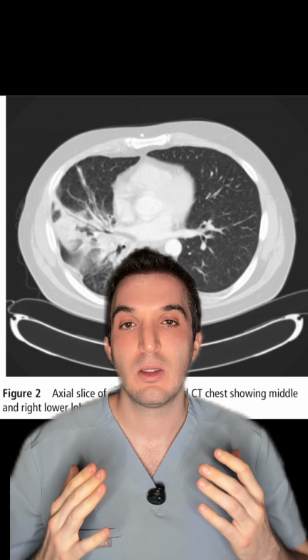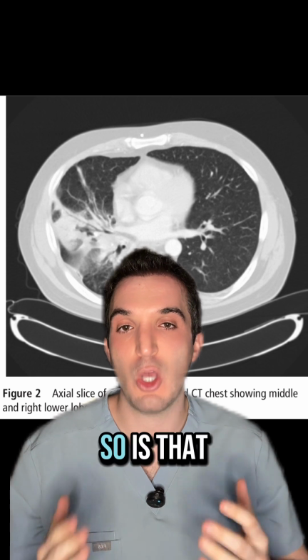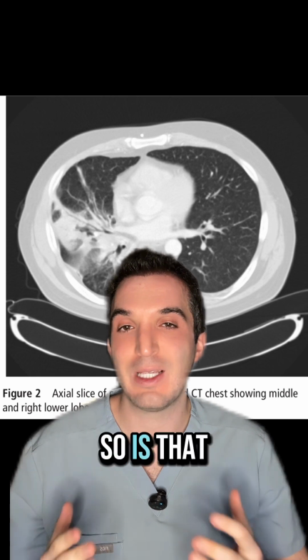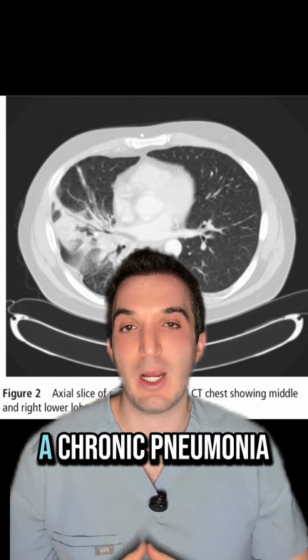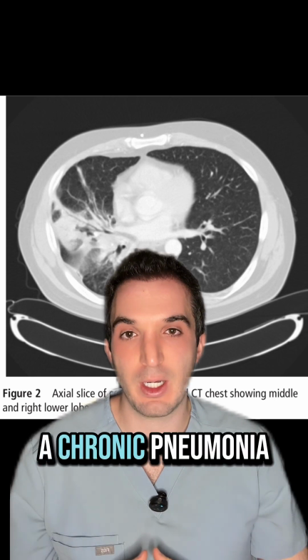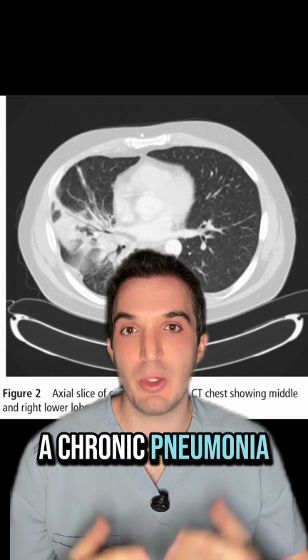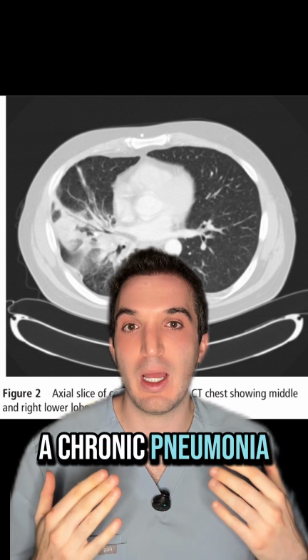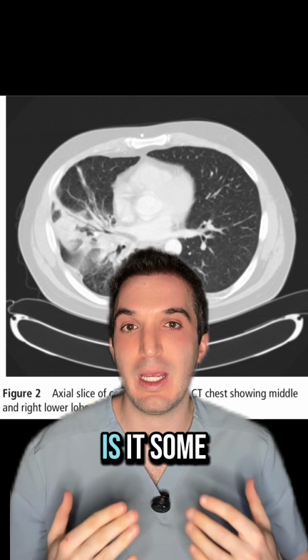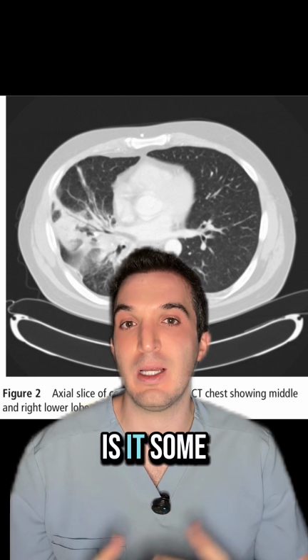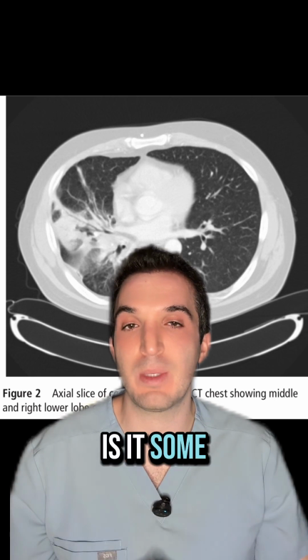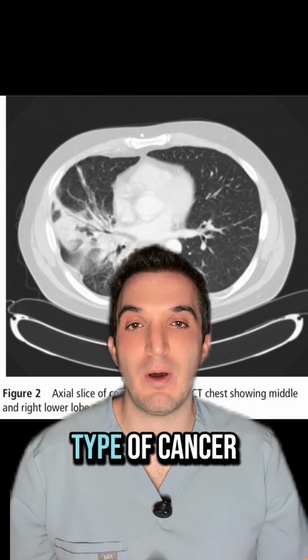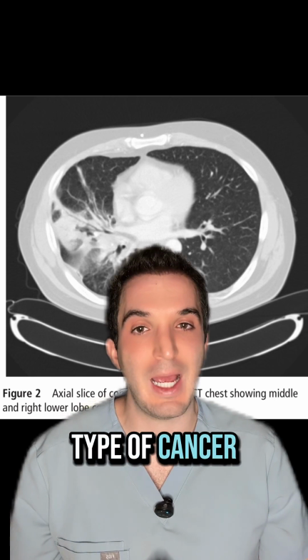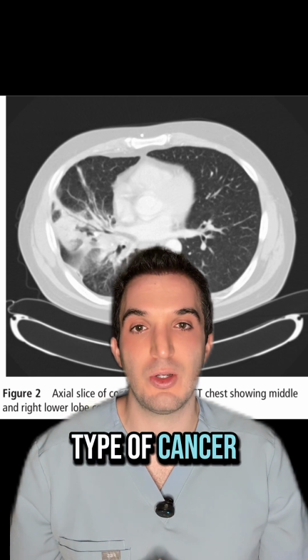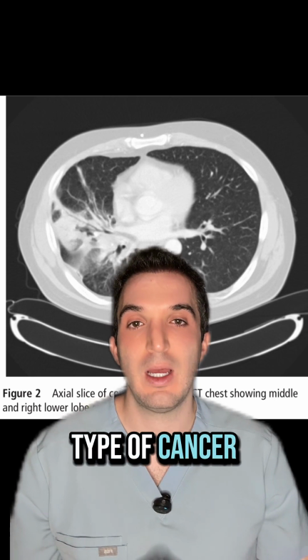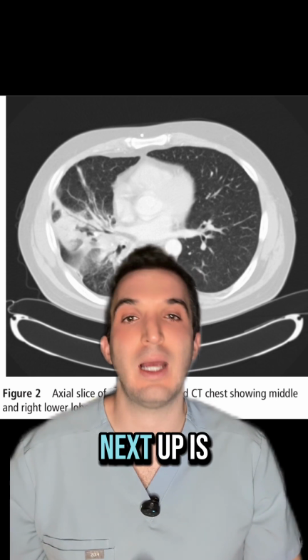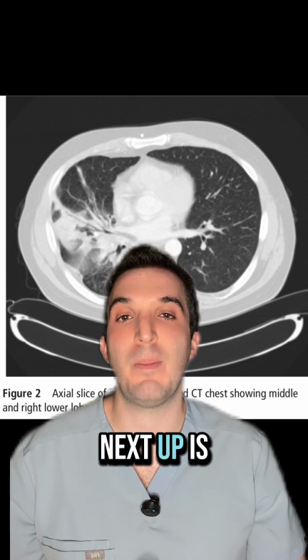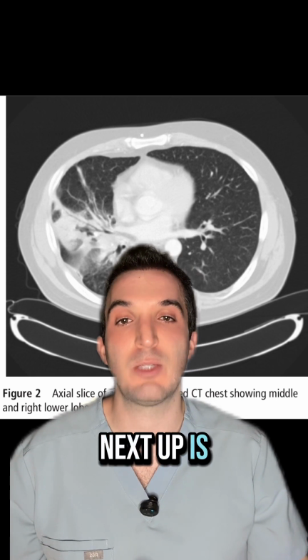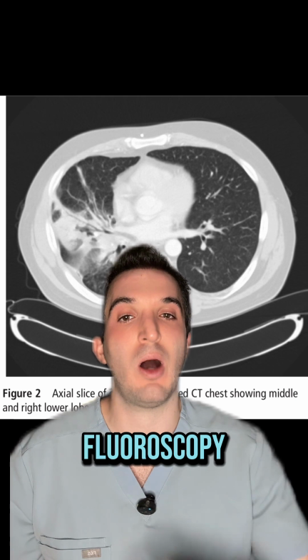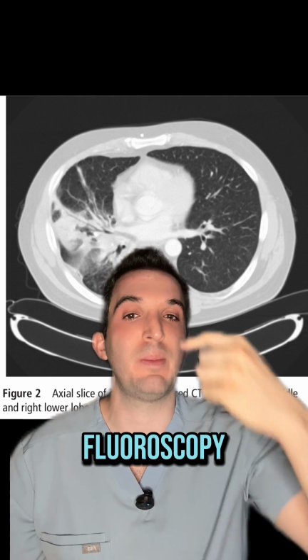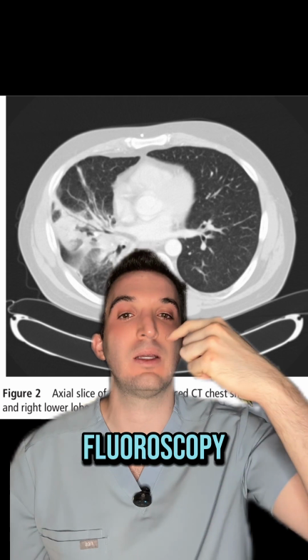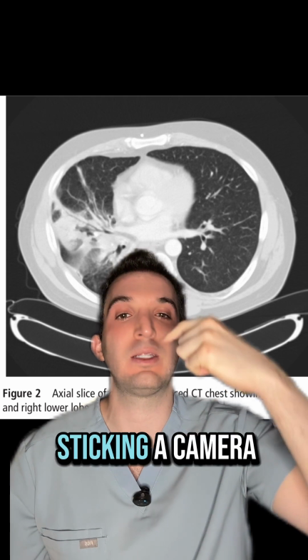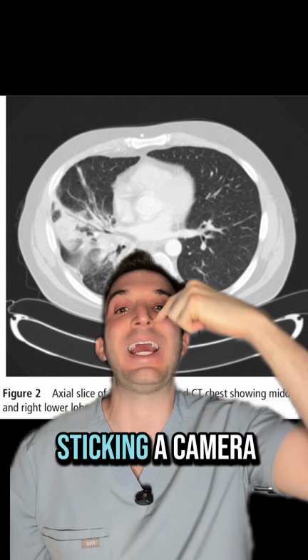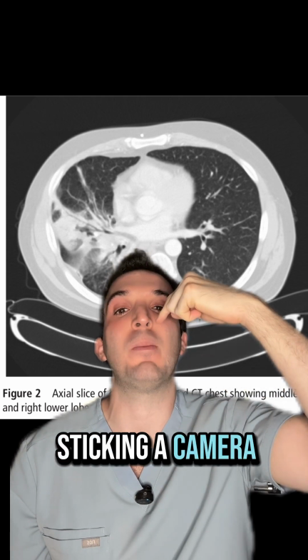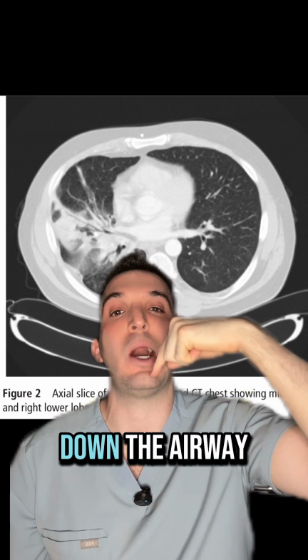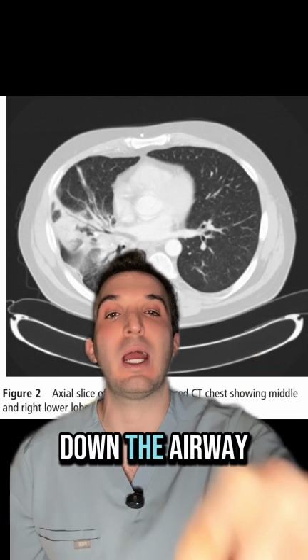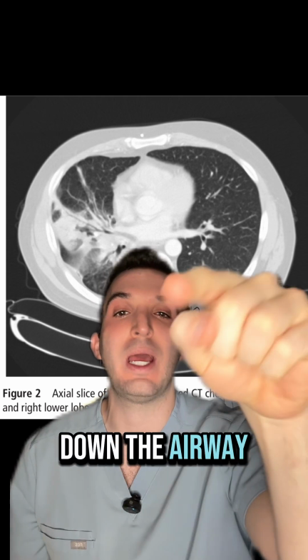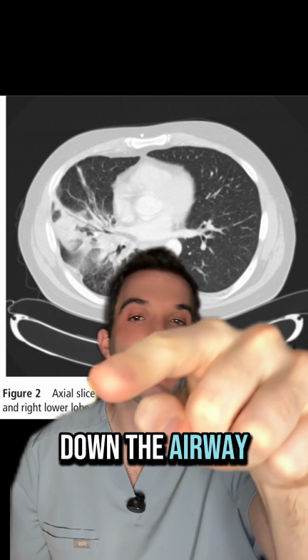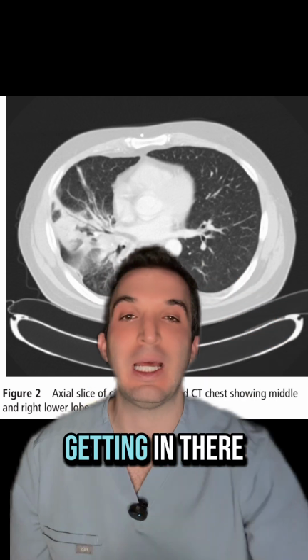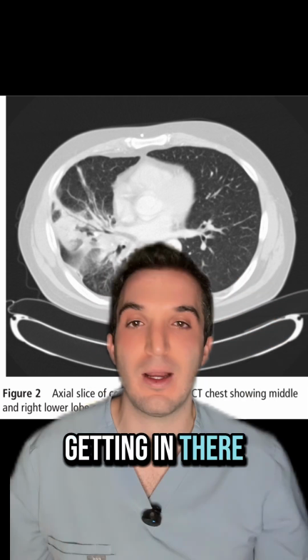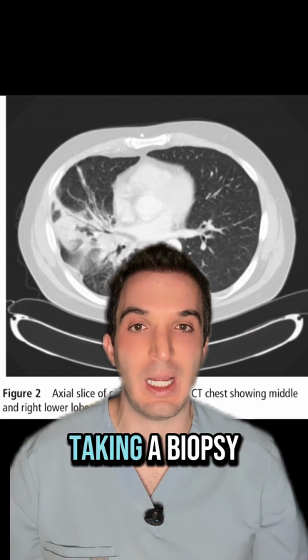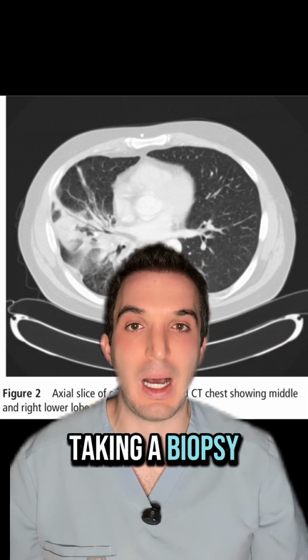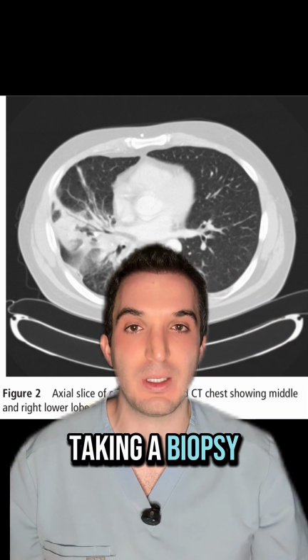So is that a chronic pneumonia? Is it some type of cancer? Next up is bronchoscopy — sticking a camera down the airway, getting in there, taking a biopsy.